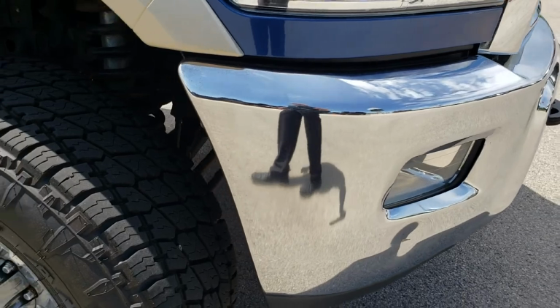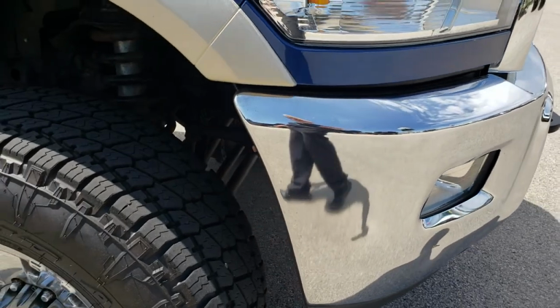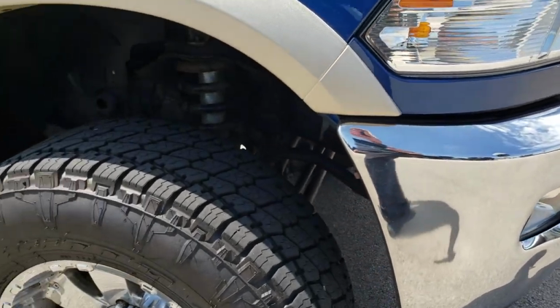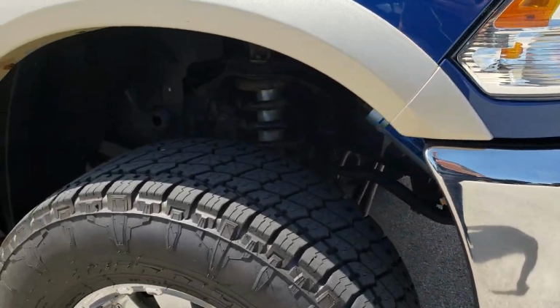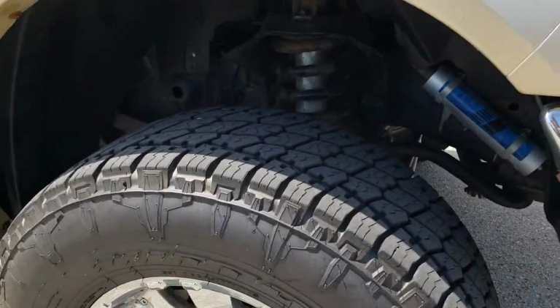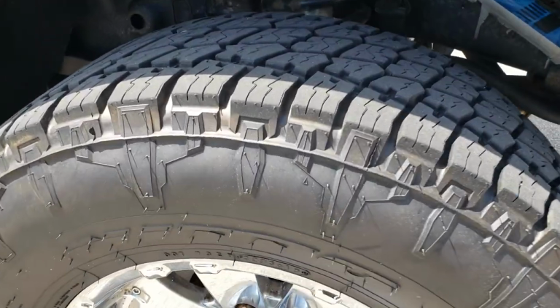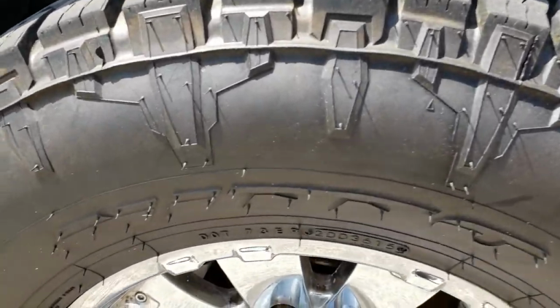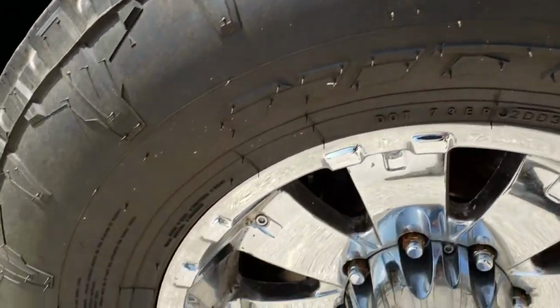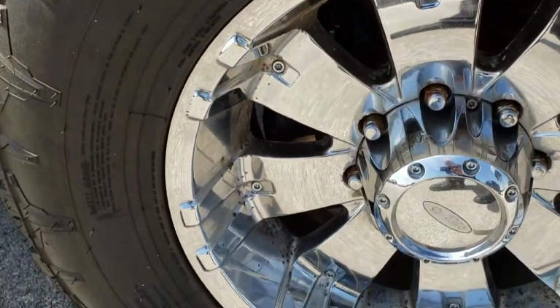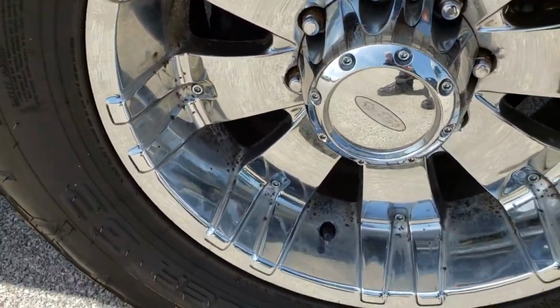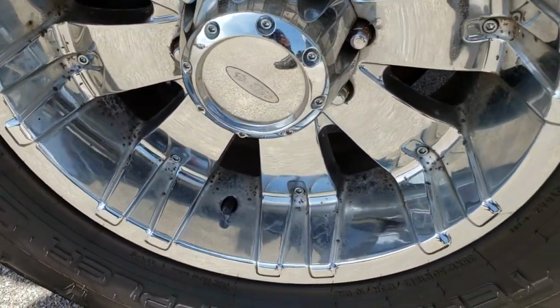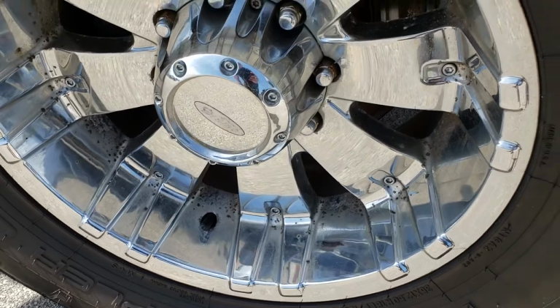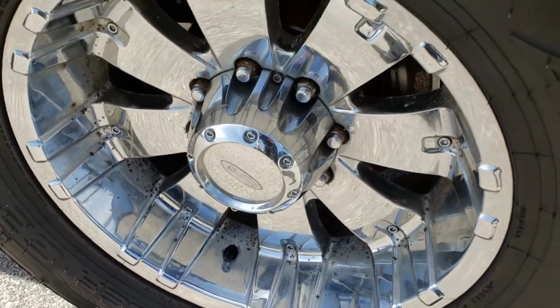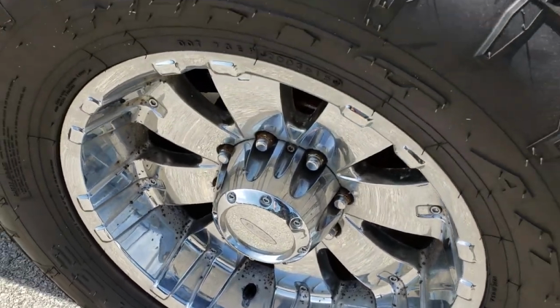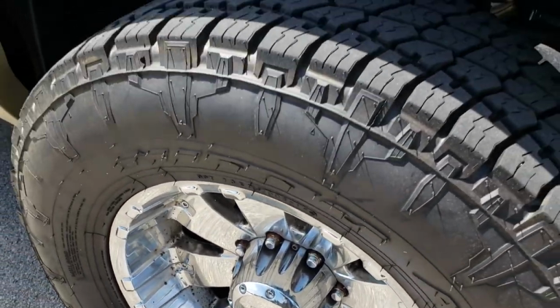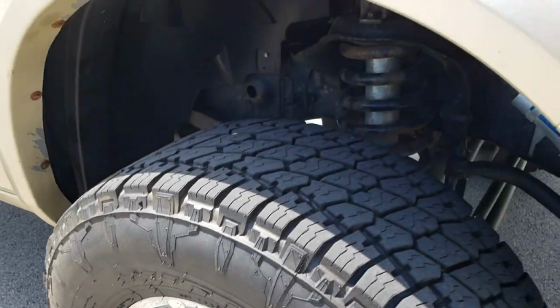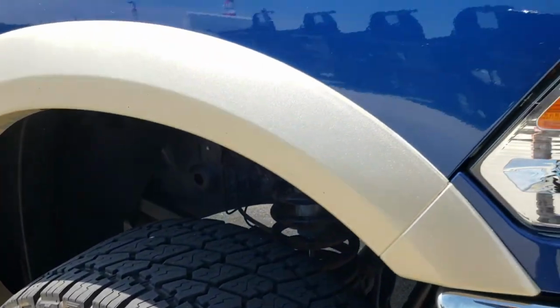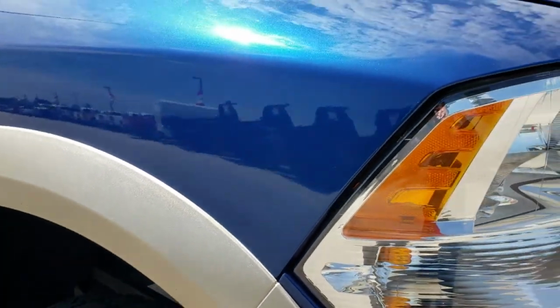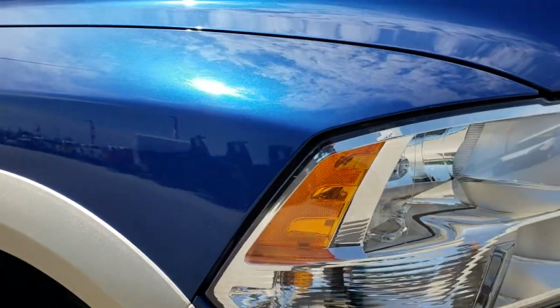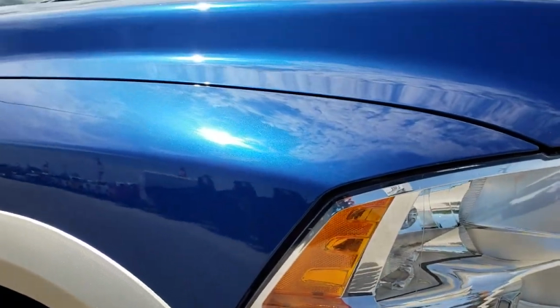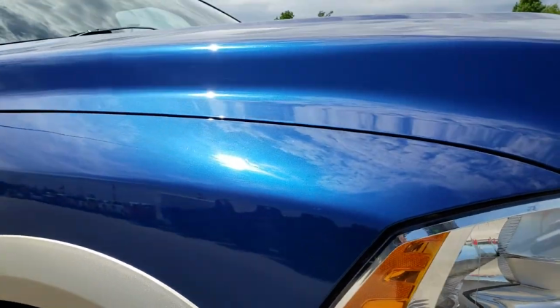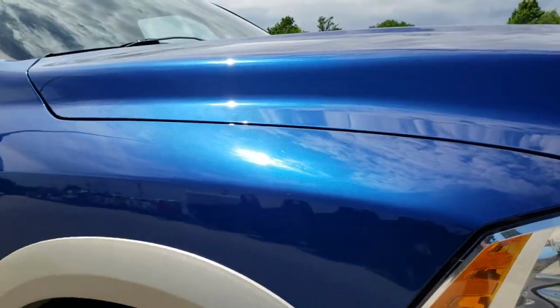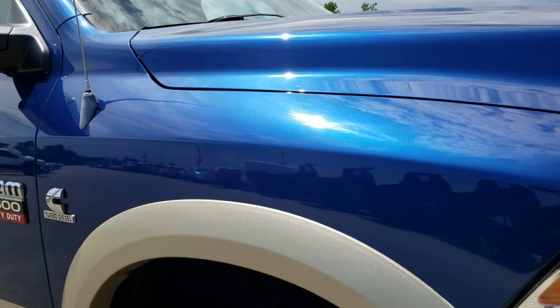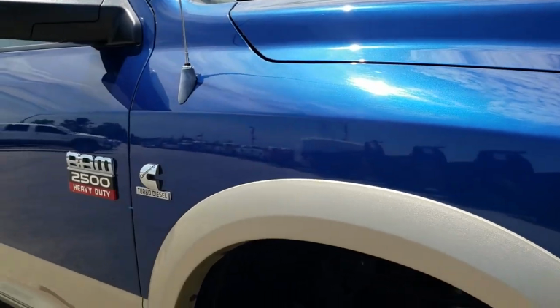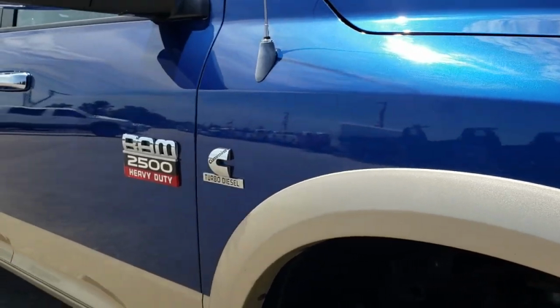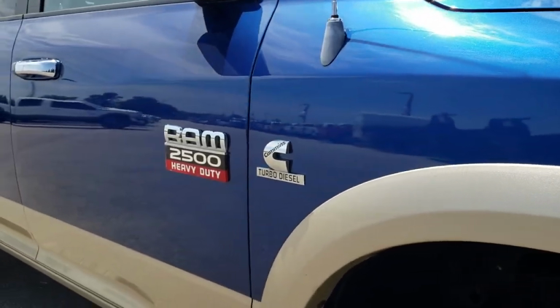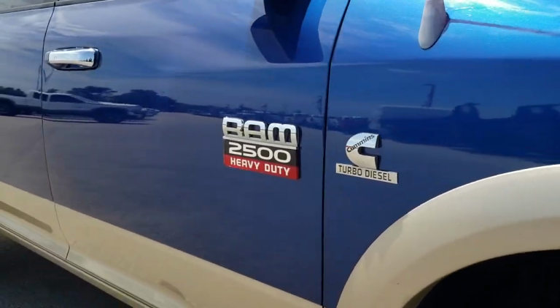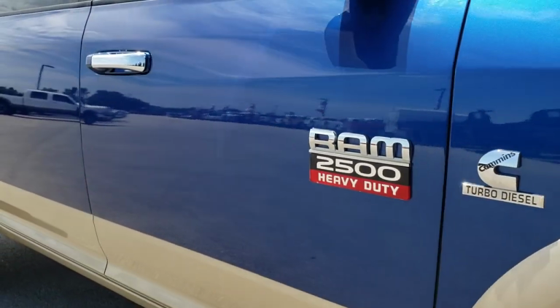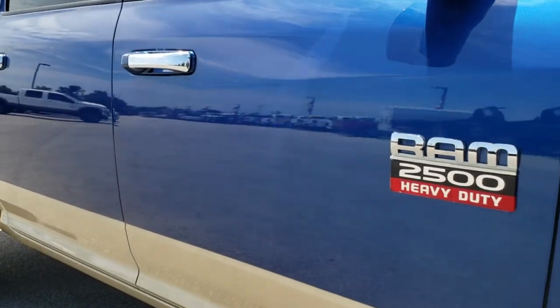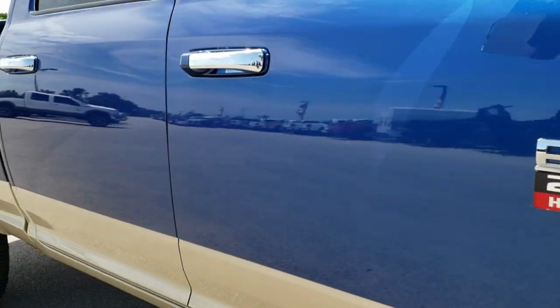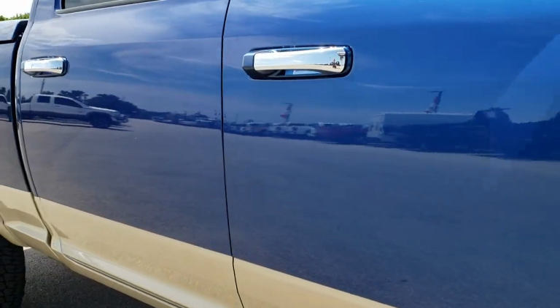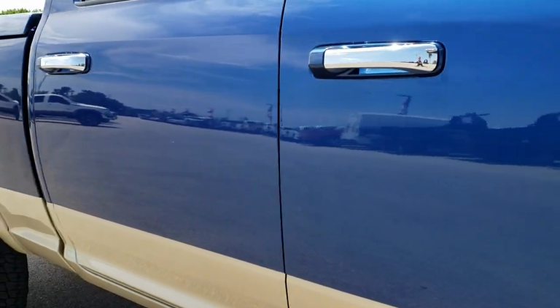Factory fog lights, passenger side rims in about the same condition as the driver side — pretty nice. And as we go down this side of the truck you can see just how clean that body is, how reflective and mirror-like that paint is.